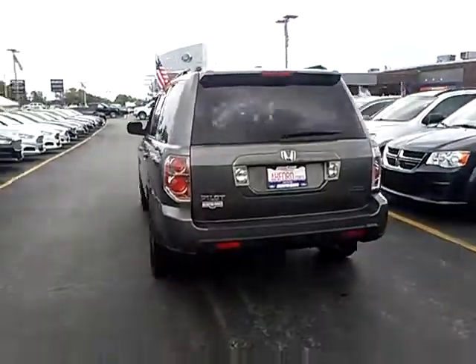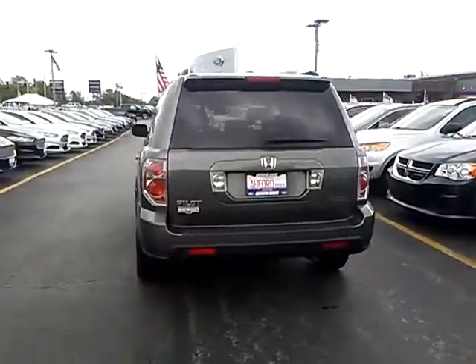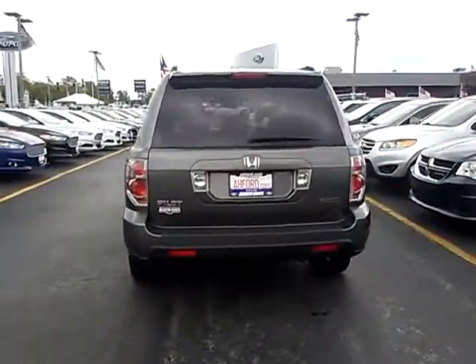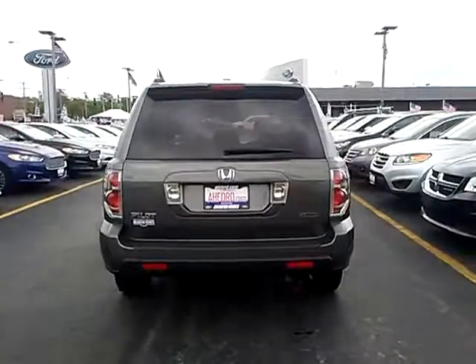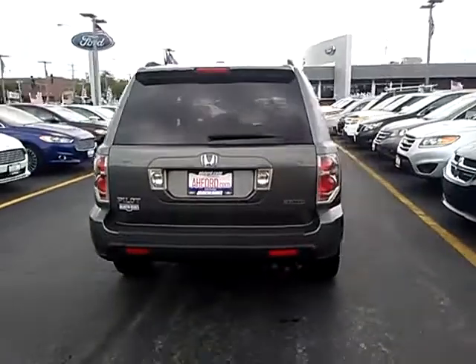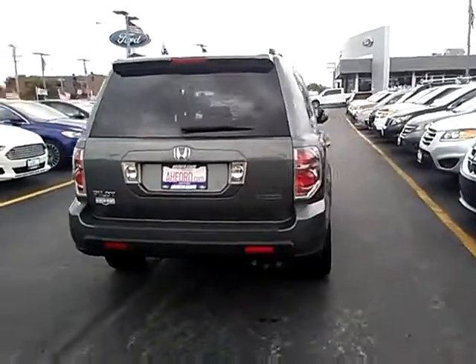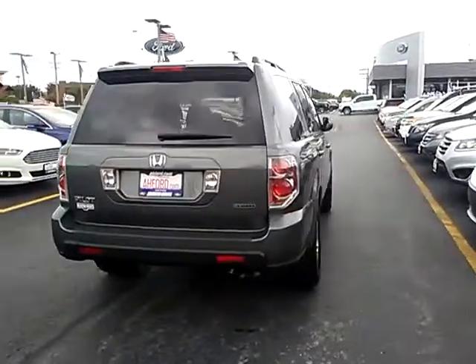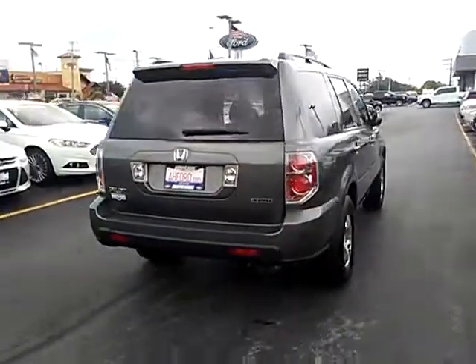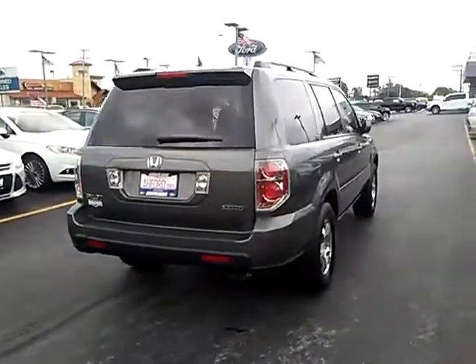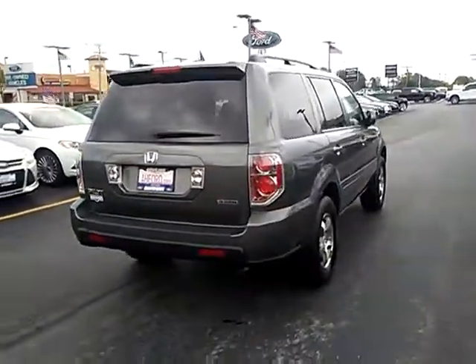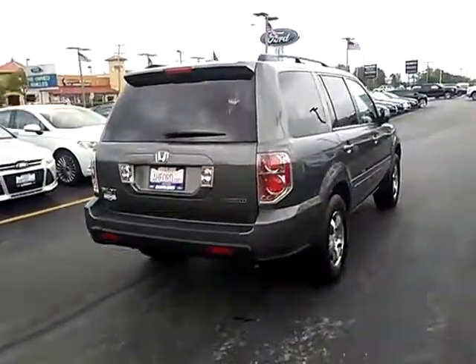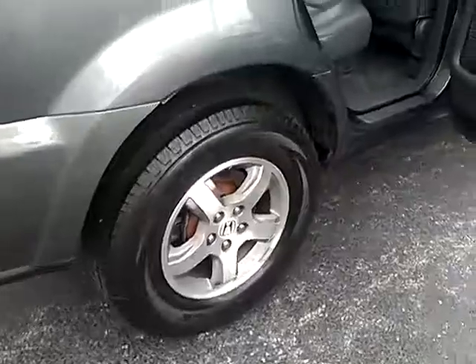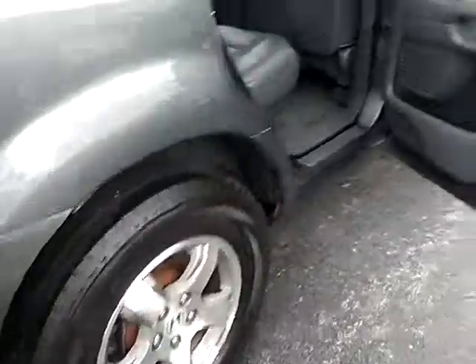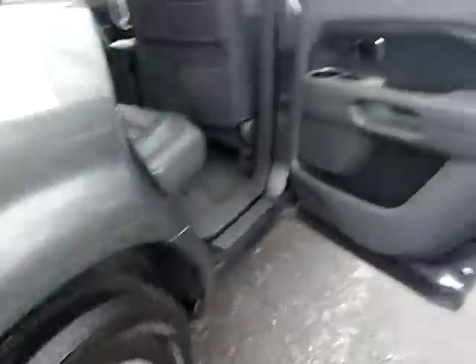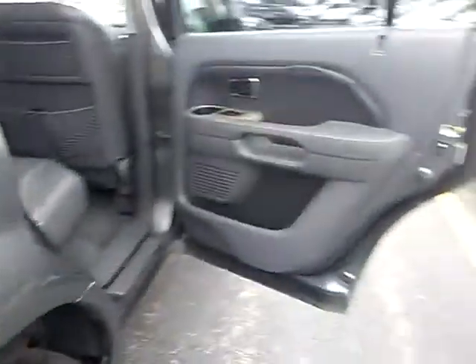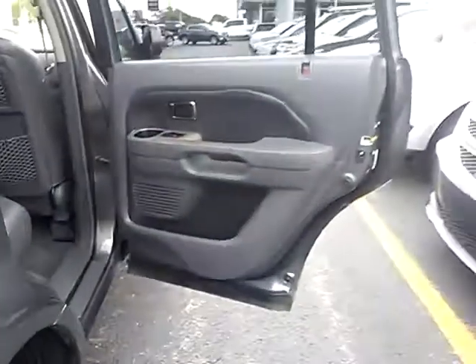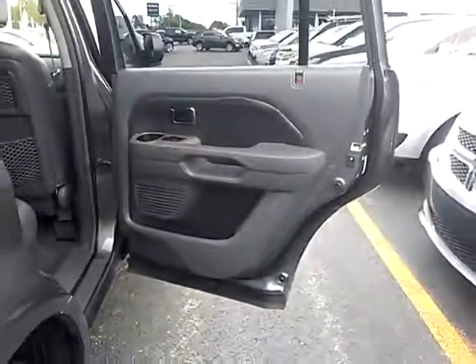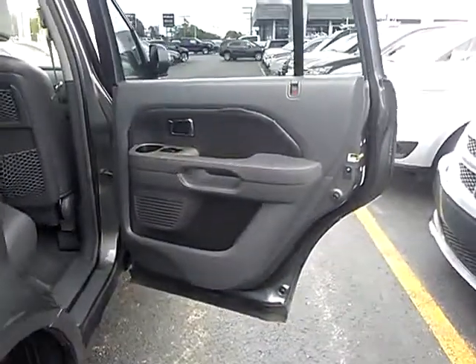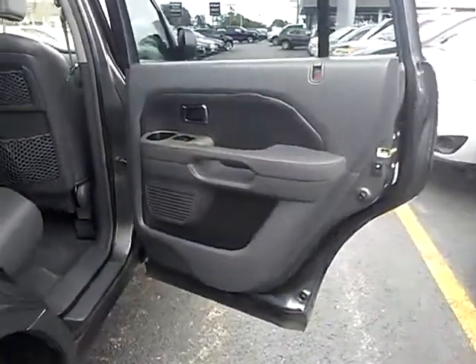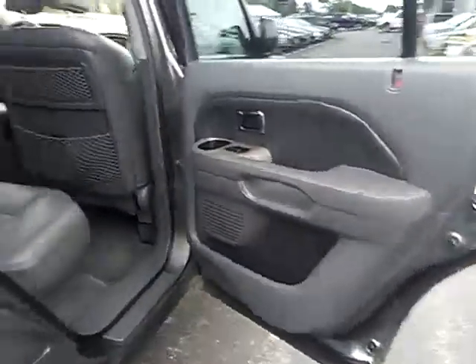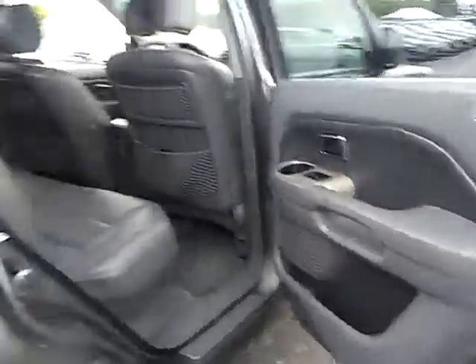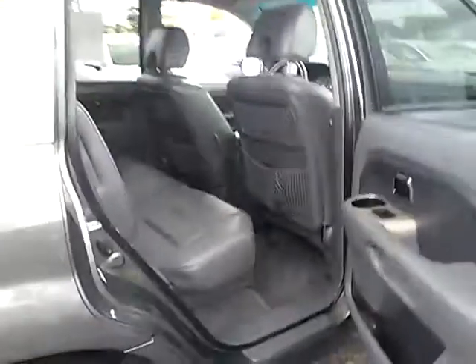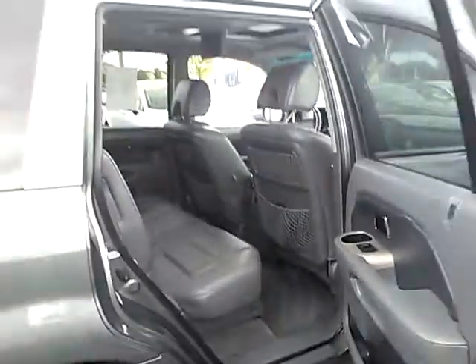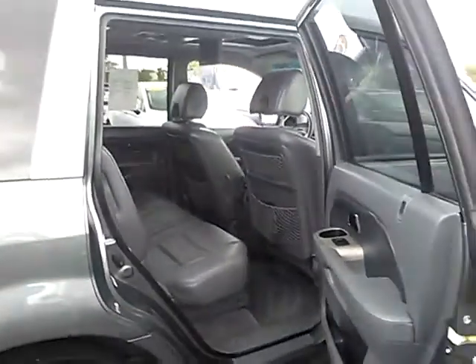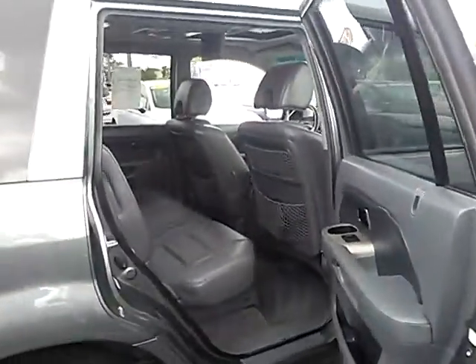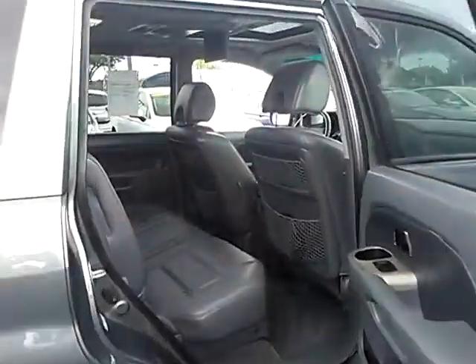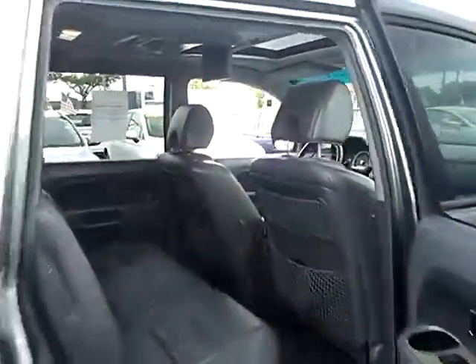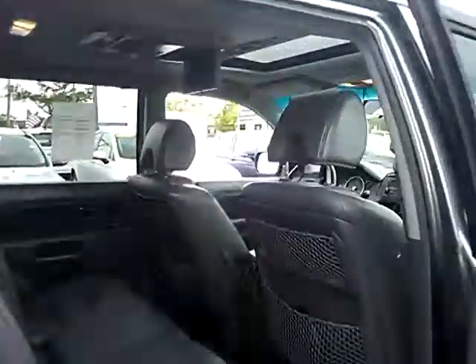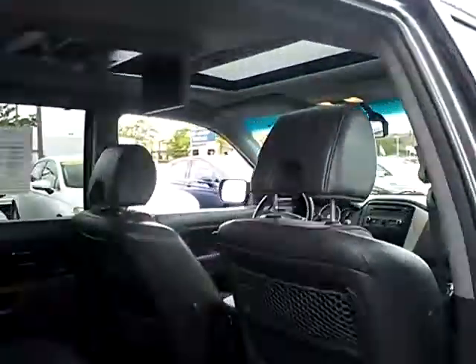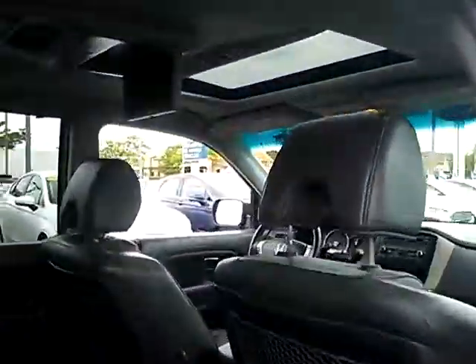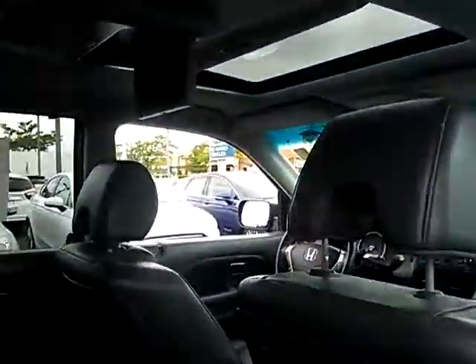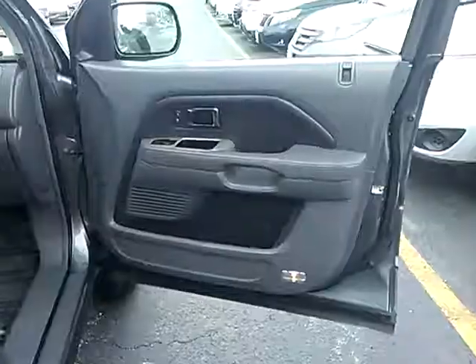Power steering, four-wheel disc brakes, fog lights, compass, electronic stability control, security system. Come take a test drive today.